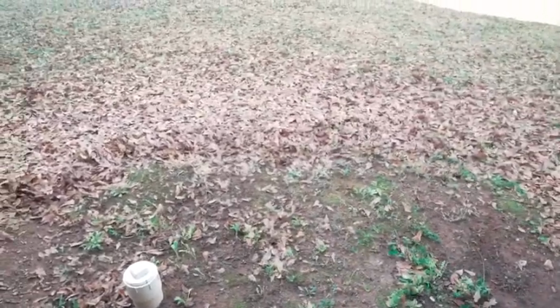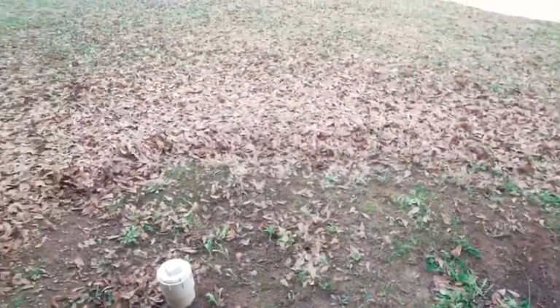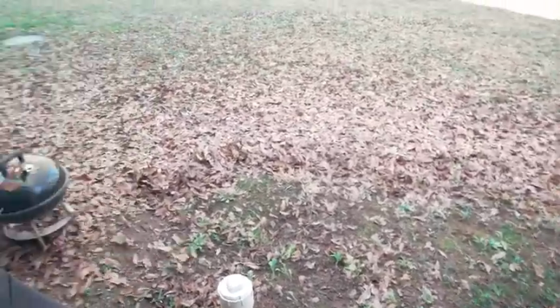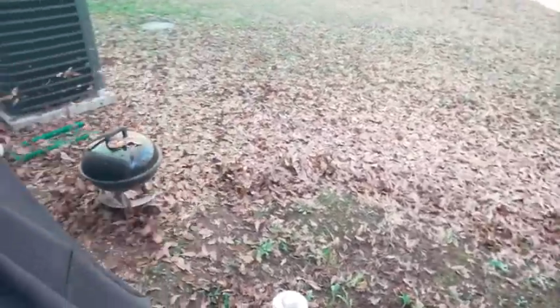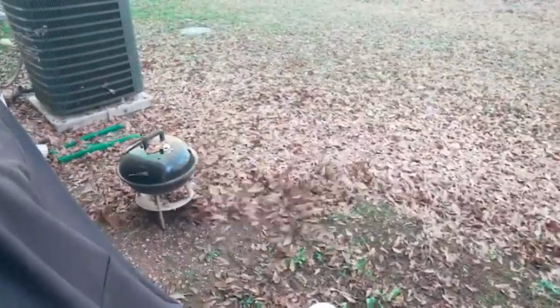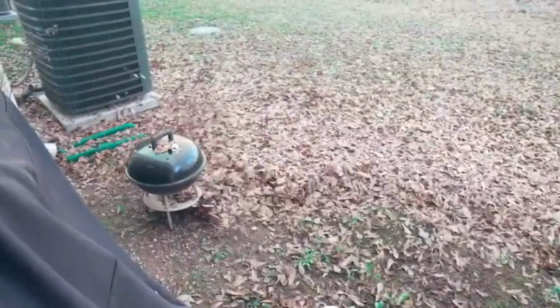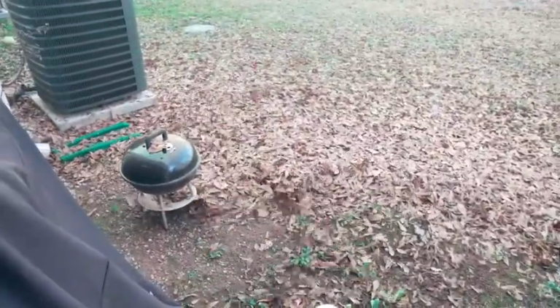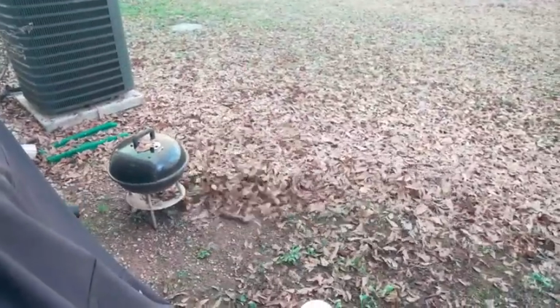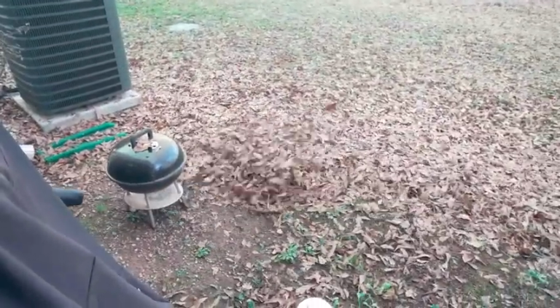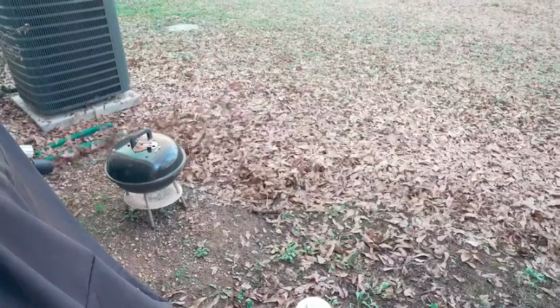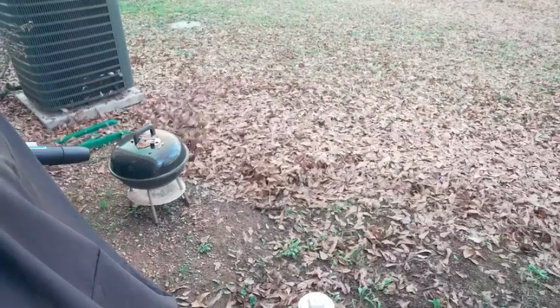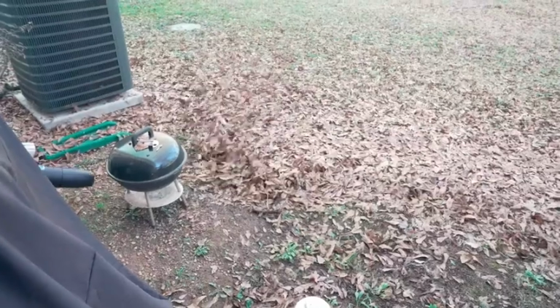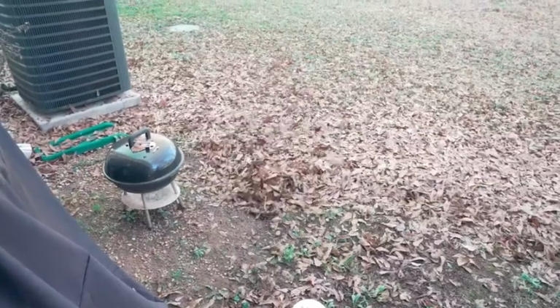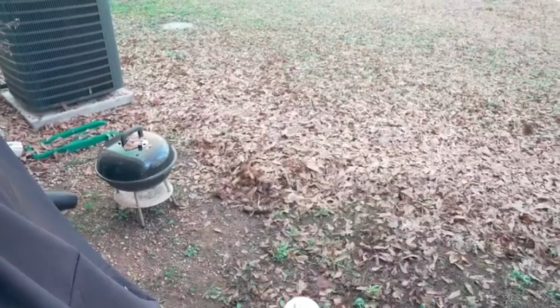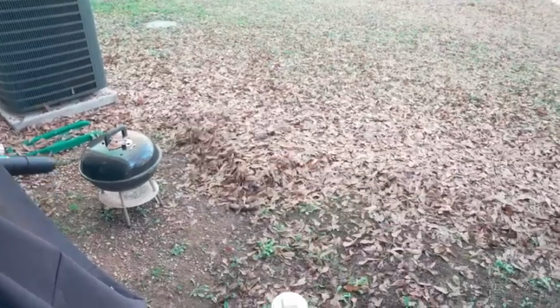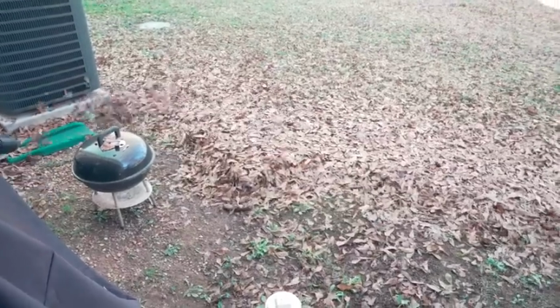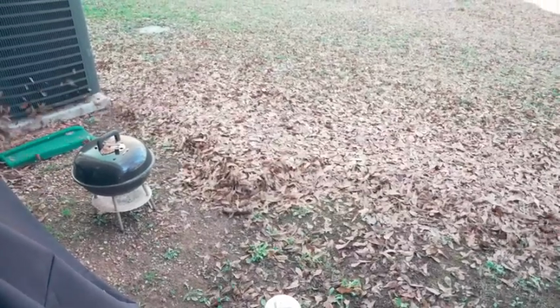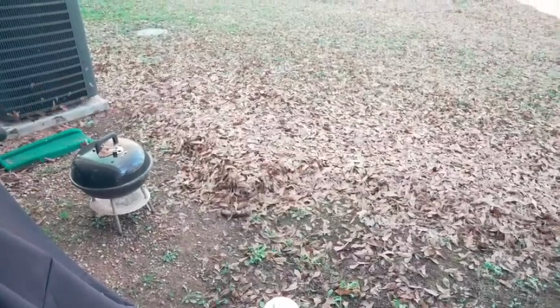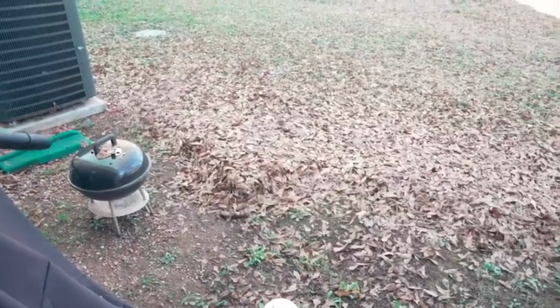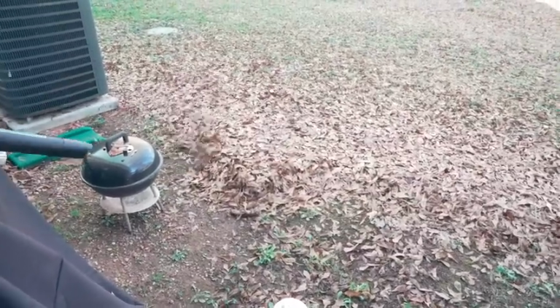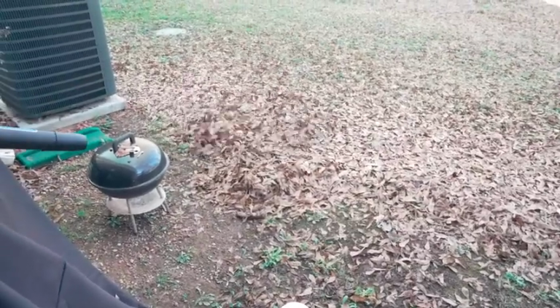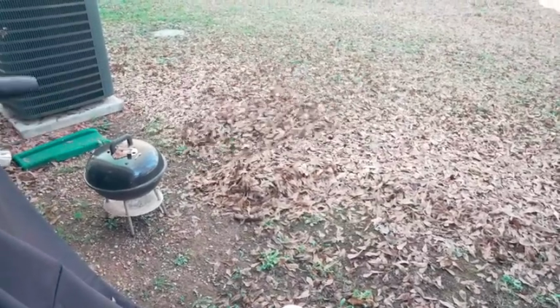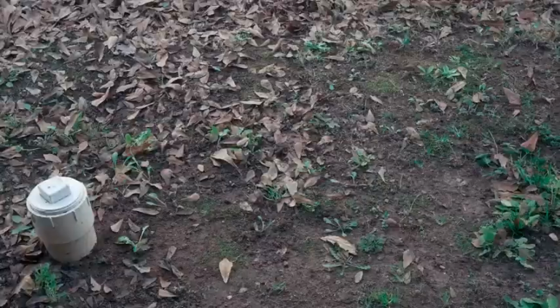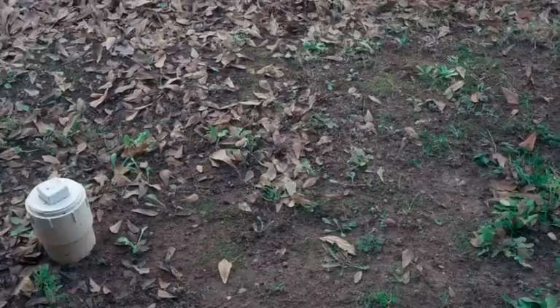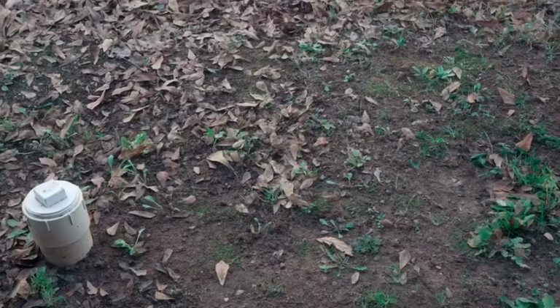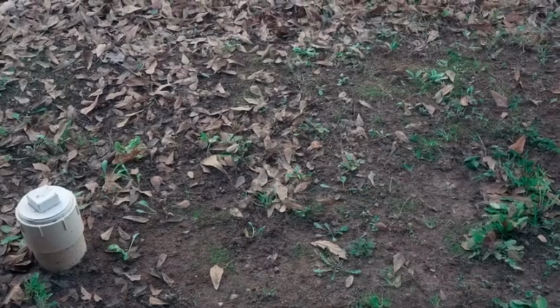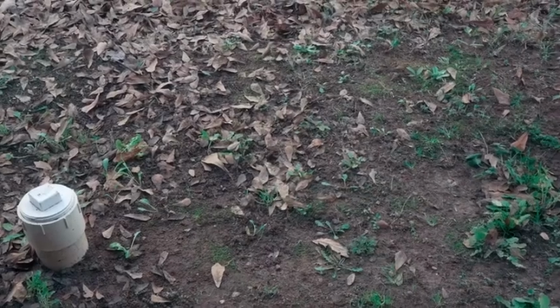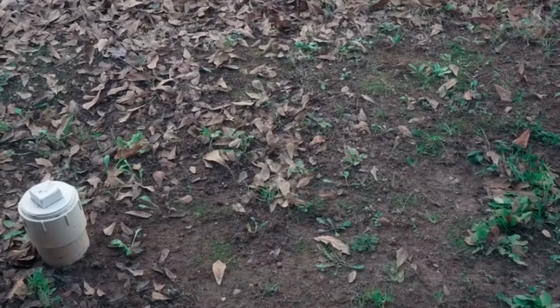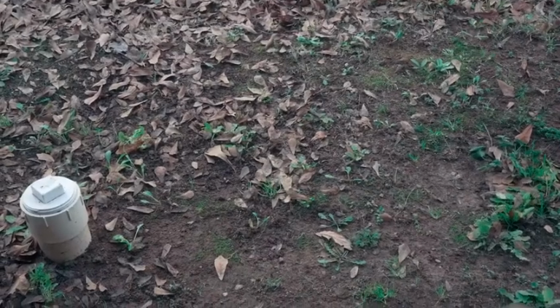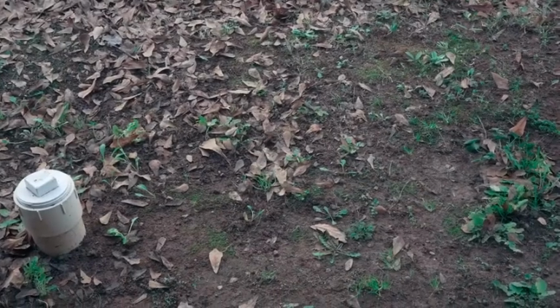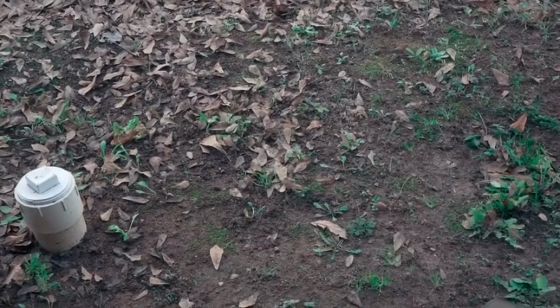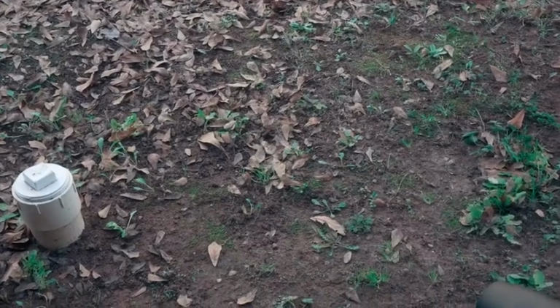As you can tell, that blew off all the leaves really, really fast. A lot of those leaves were even wet — like the ones underneath that white pipe — and it picked up all those and blew them directly into the yard at the highest setting.